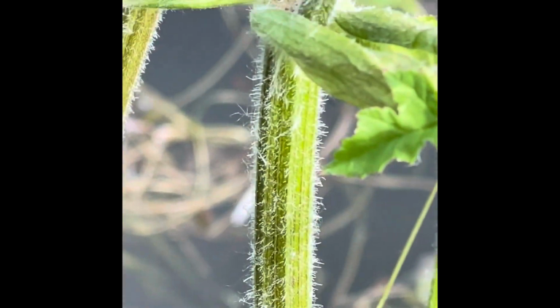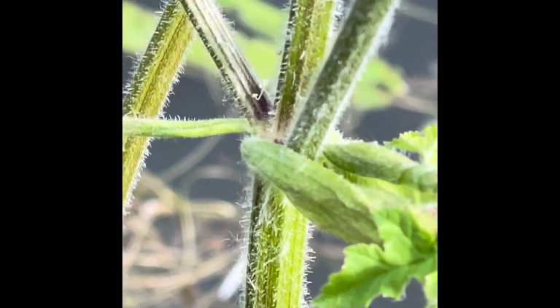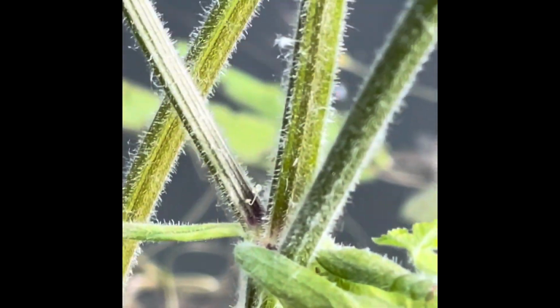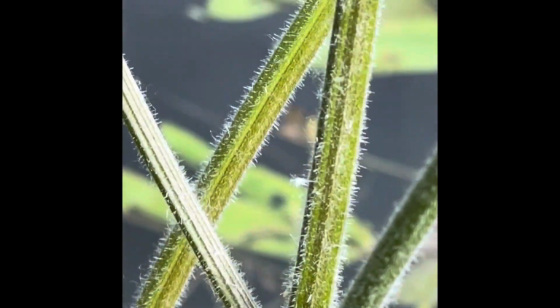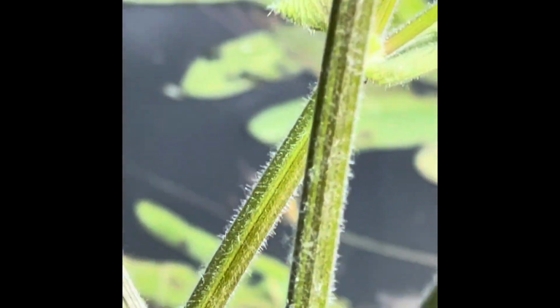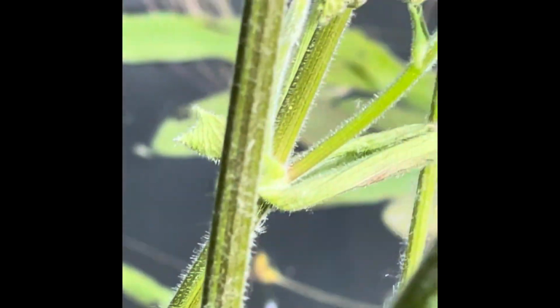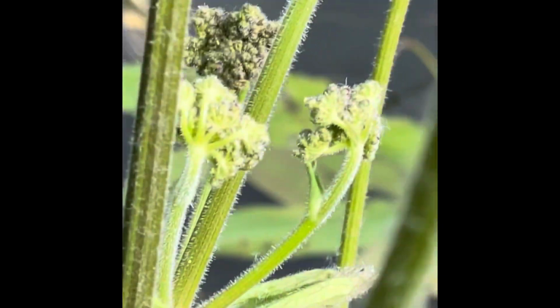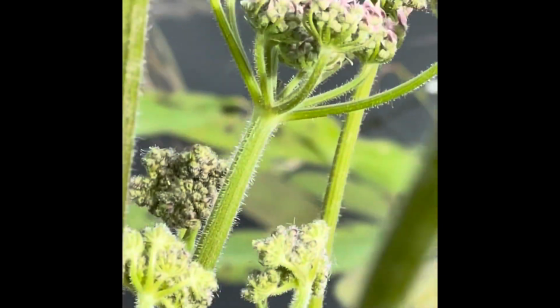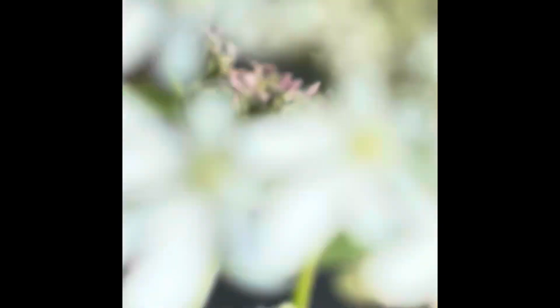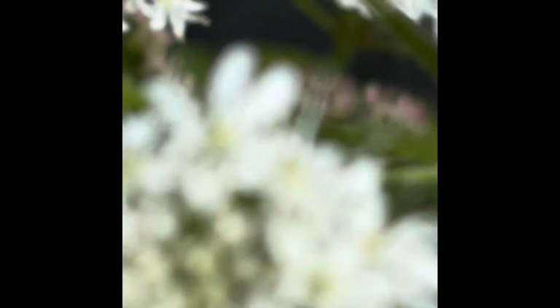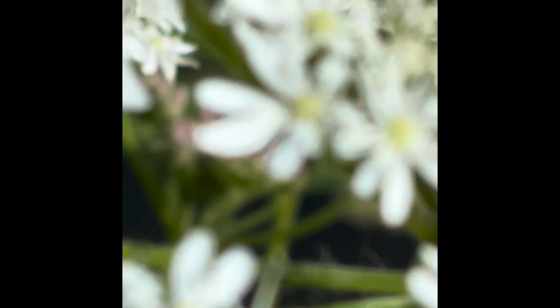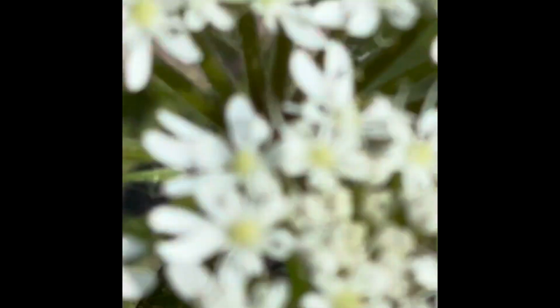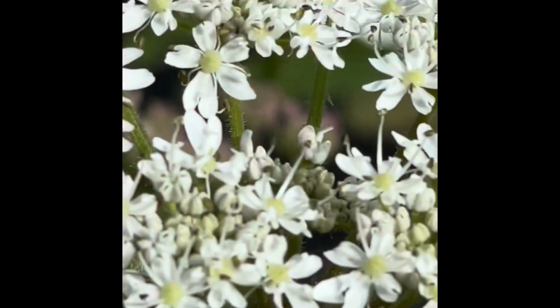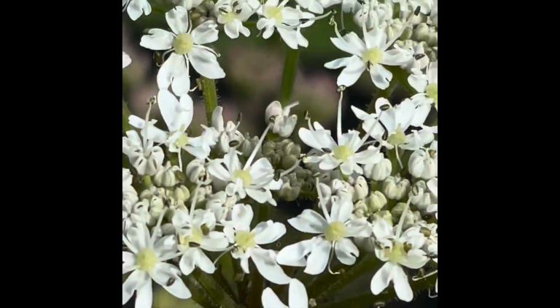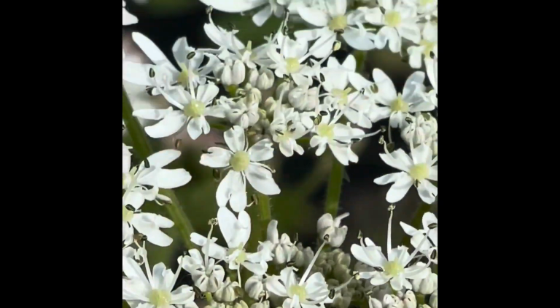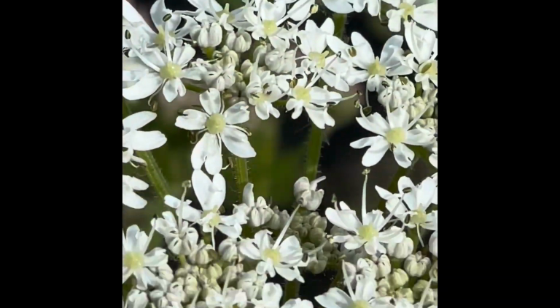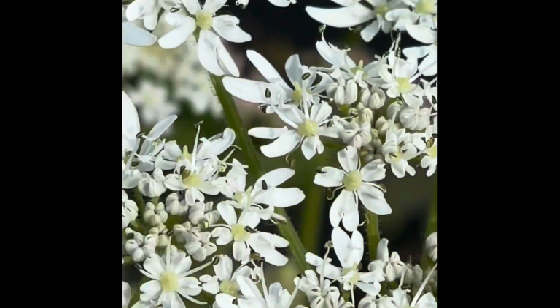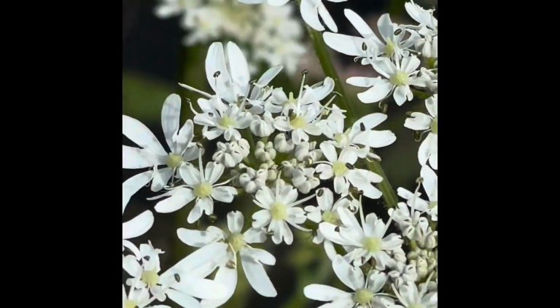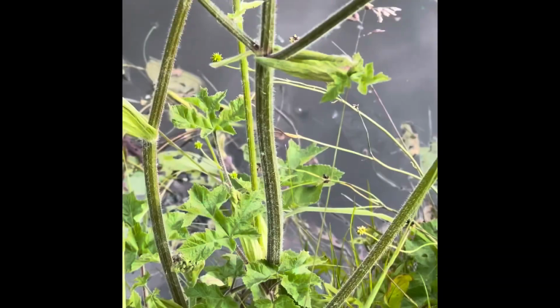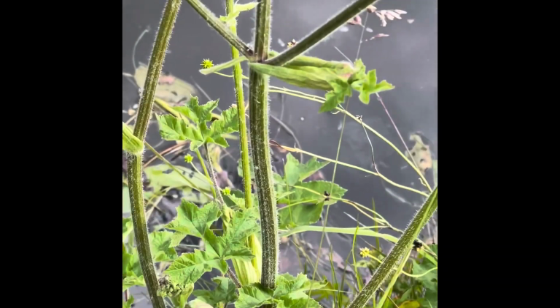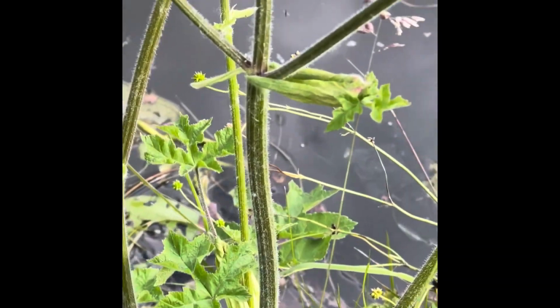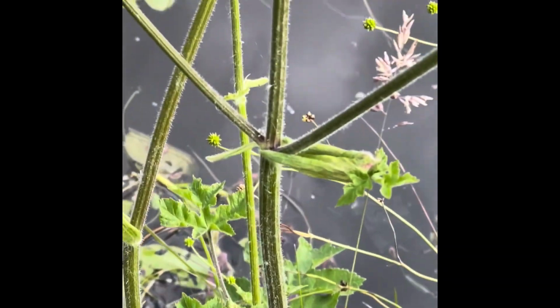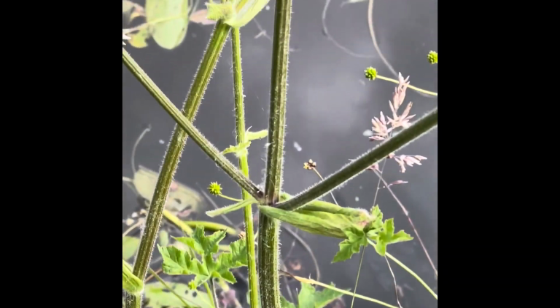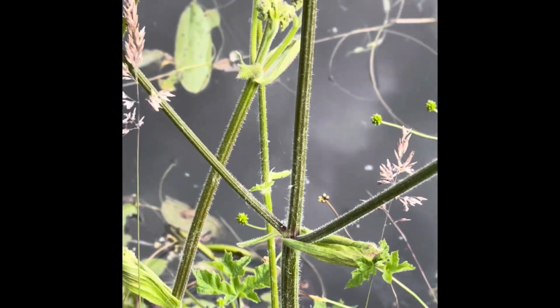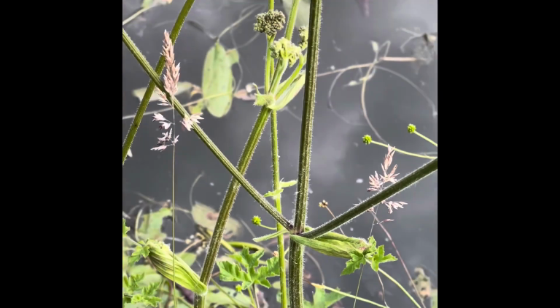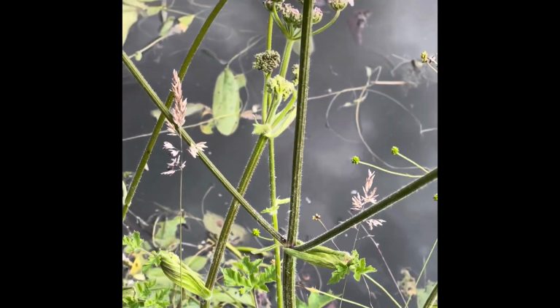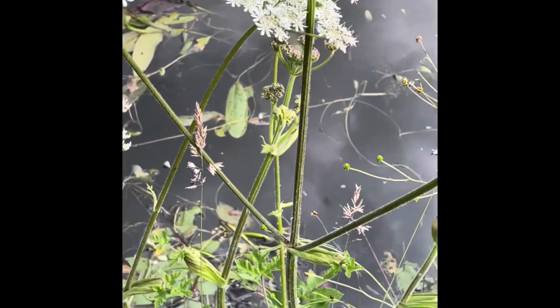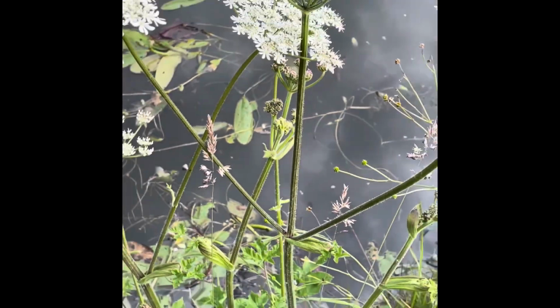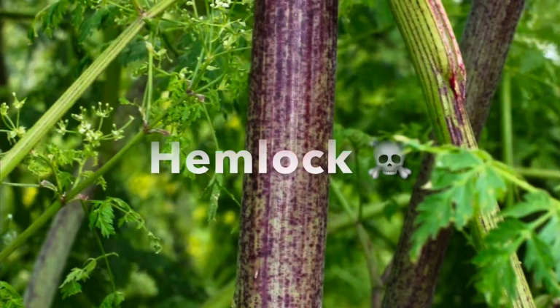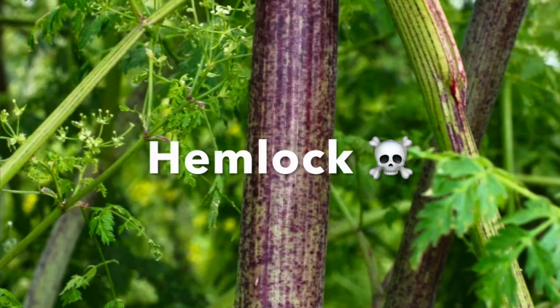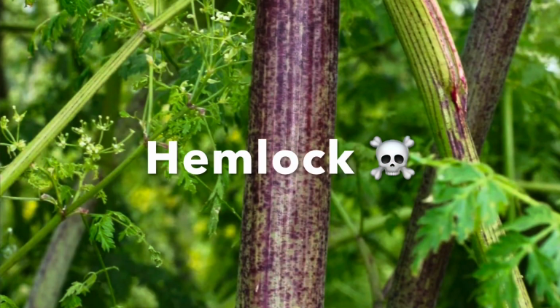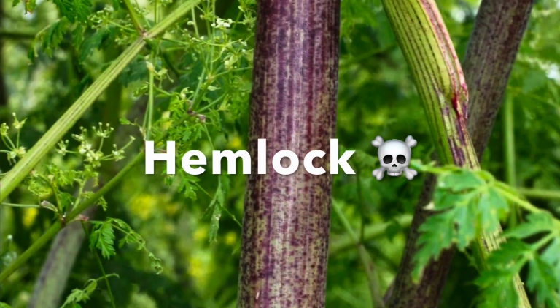So how can you tell them apart? First, check the stems. Cow parsley has green ridged stems. Hemlock has smooth, hollow stems with distinctive purple blotches.